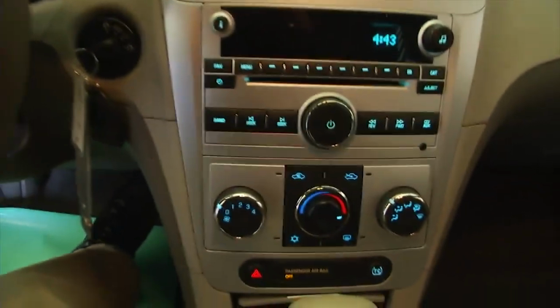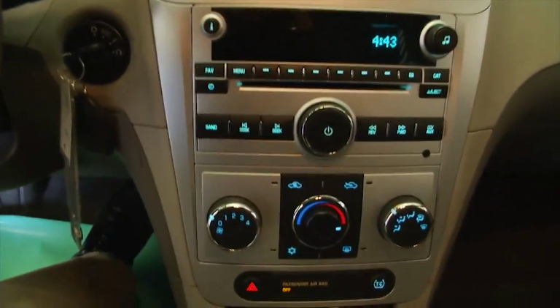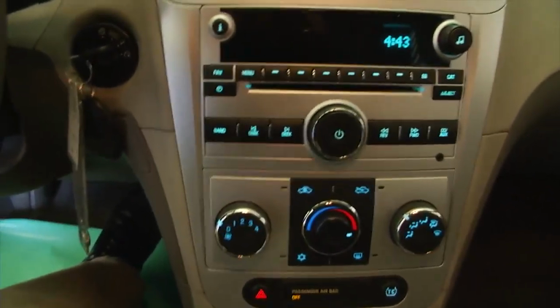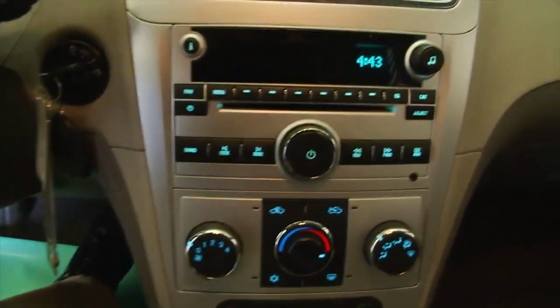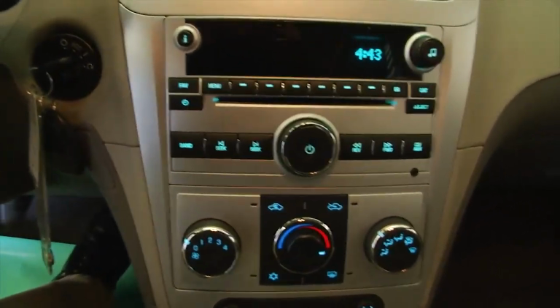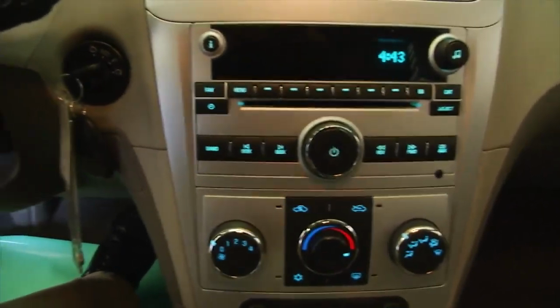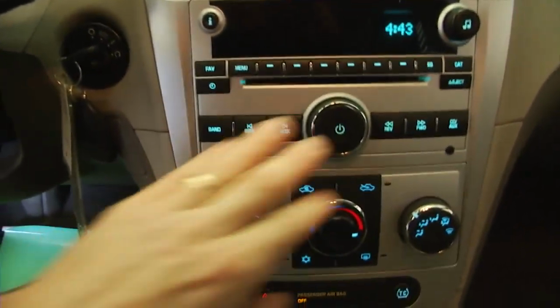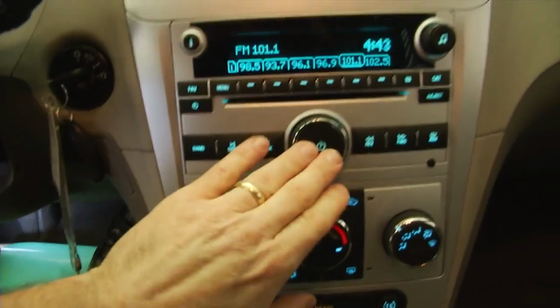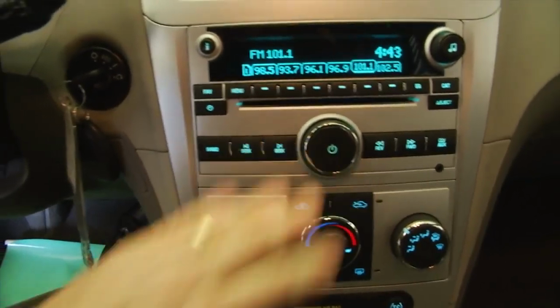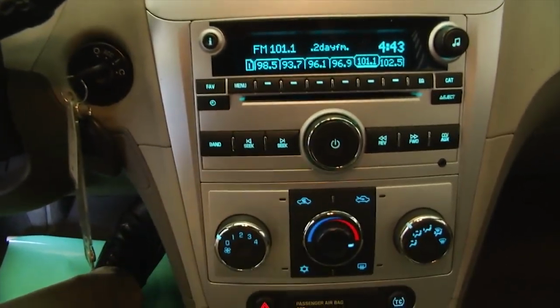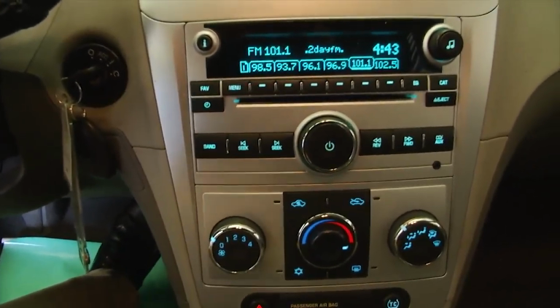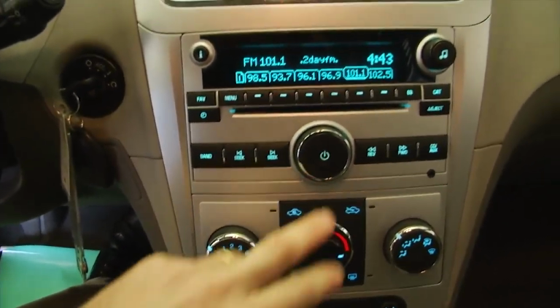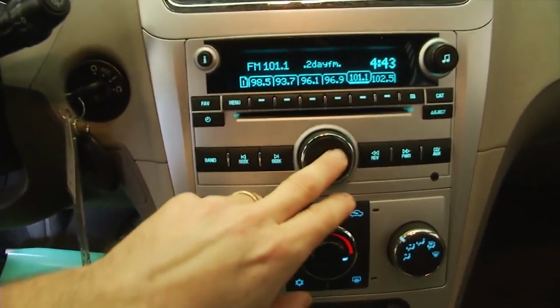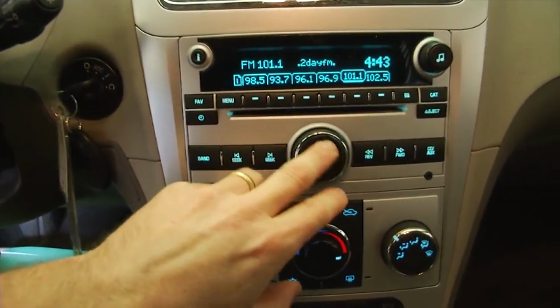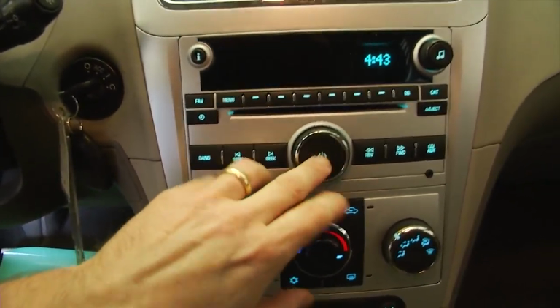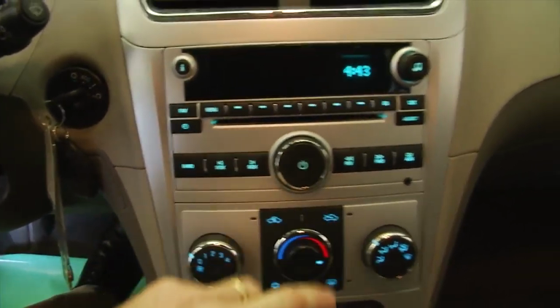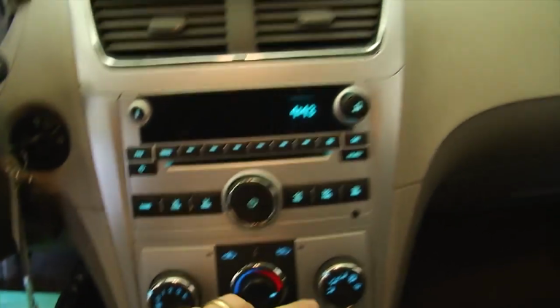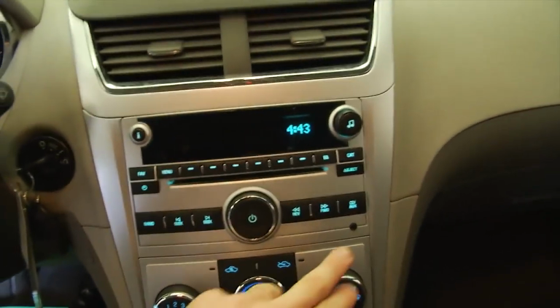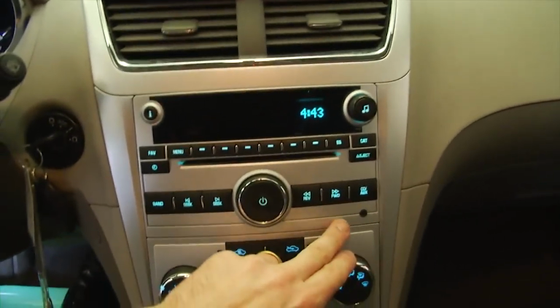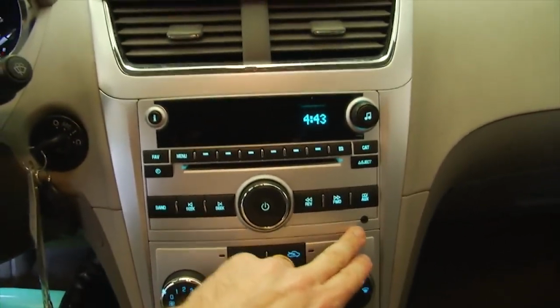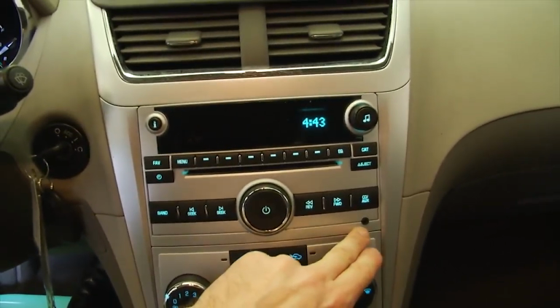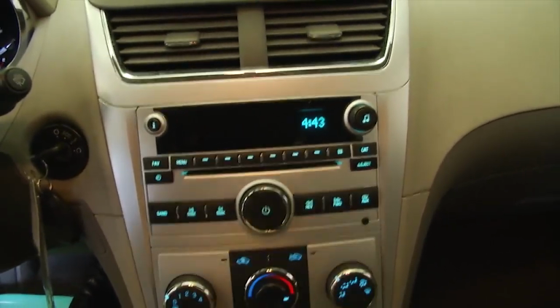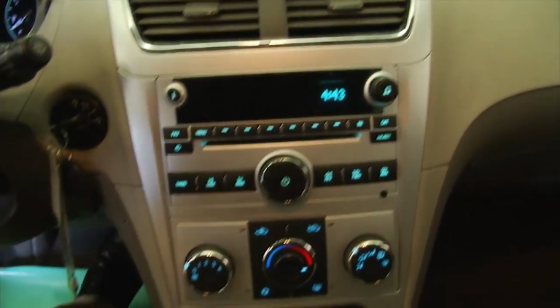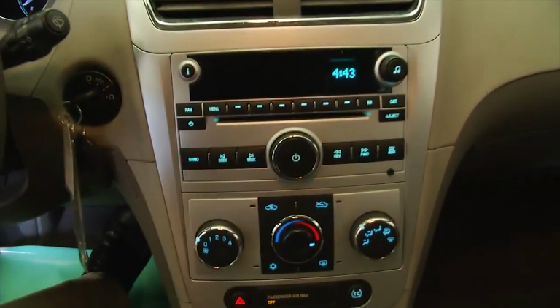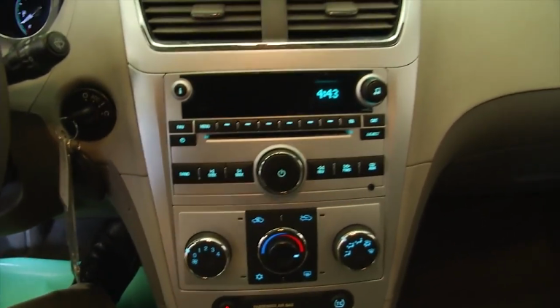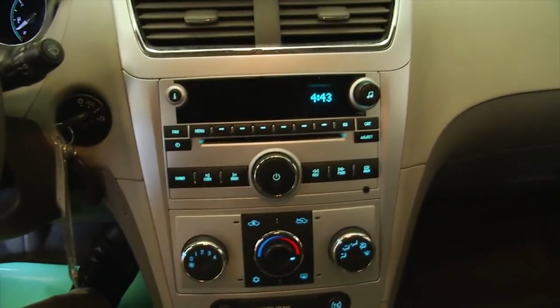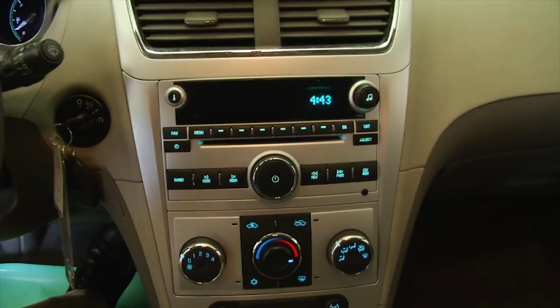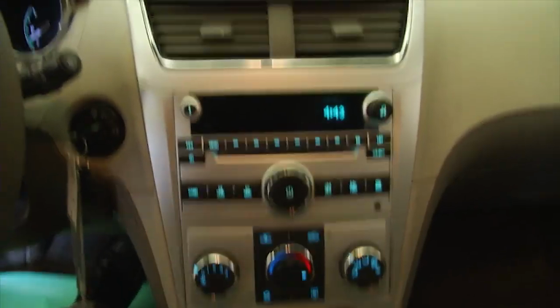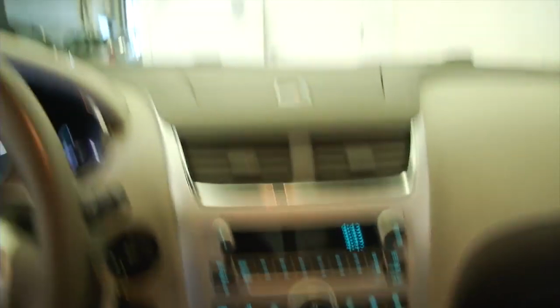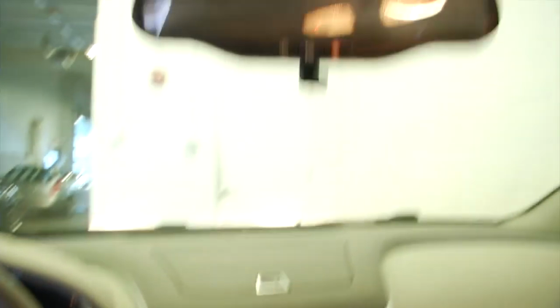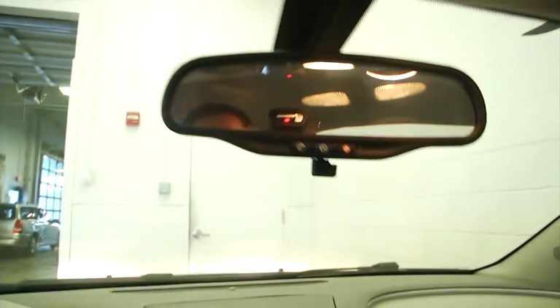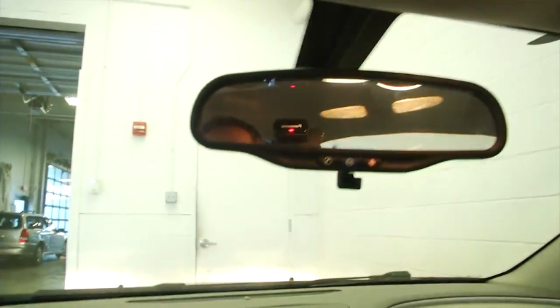We'll hop in and start it up. Audio controls and cruise control are all mounted on the steering wheel.